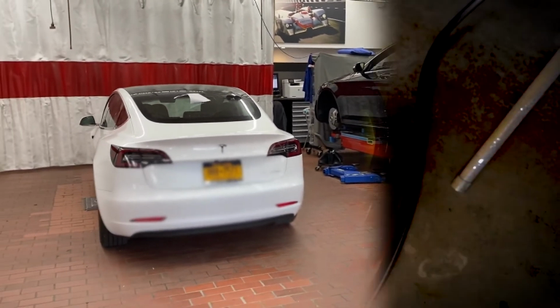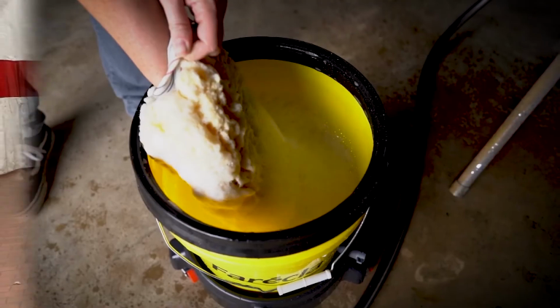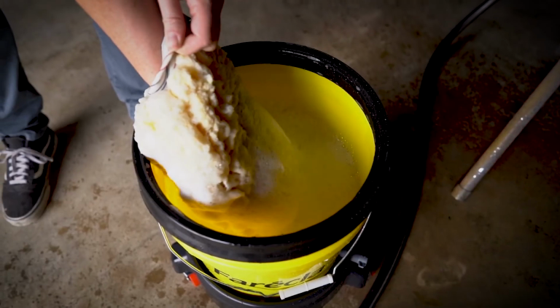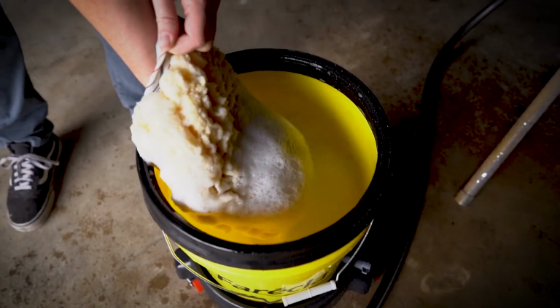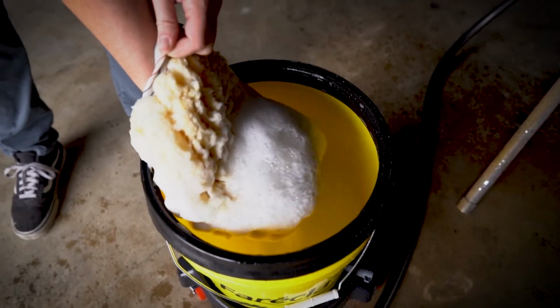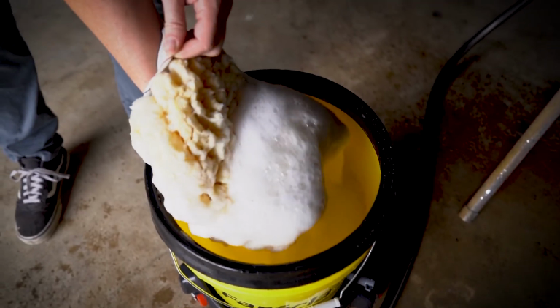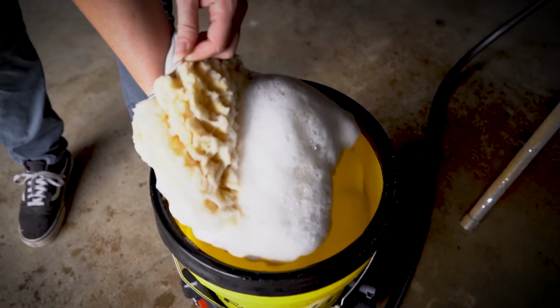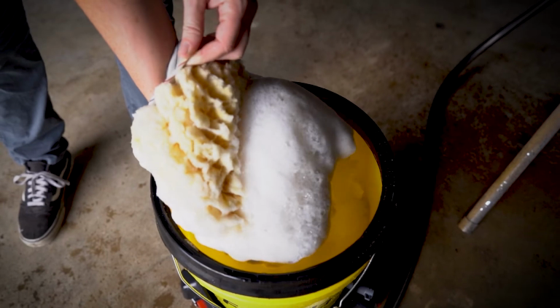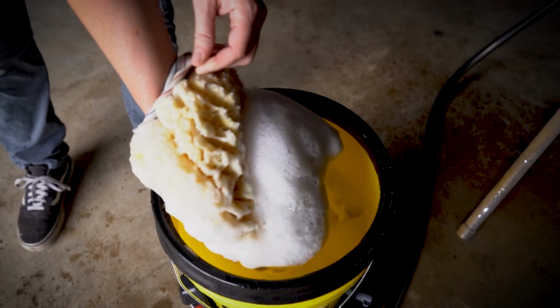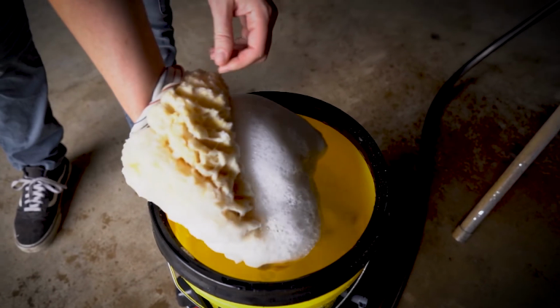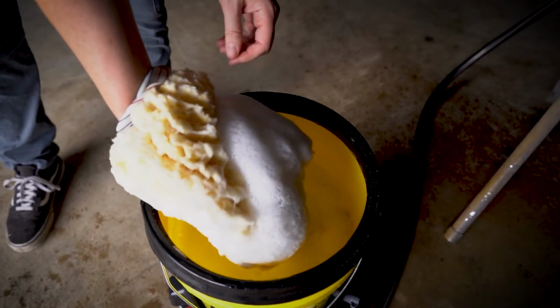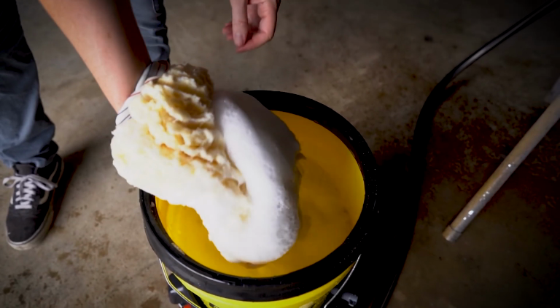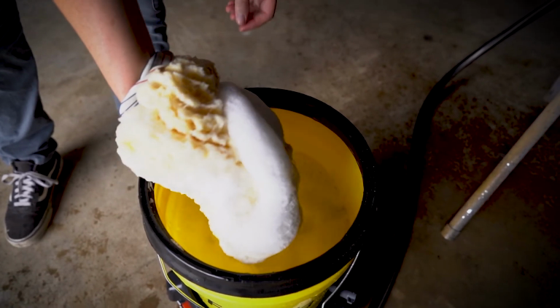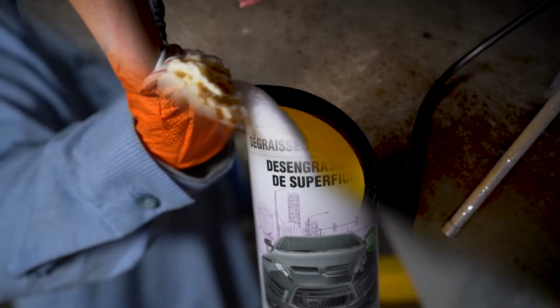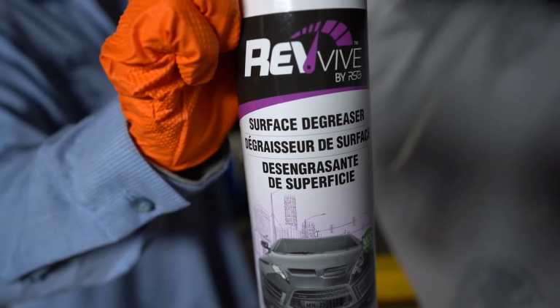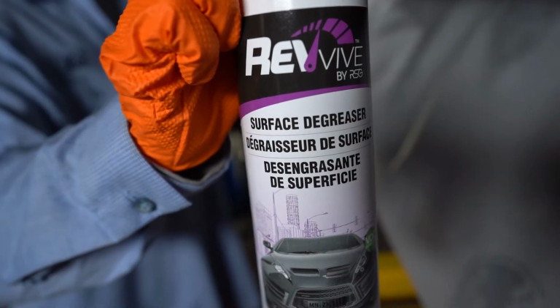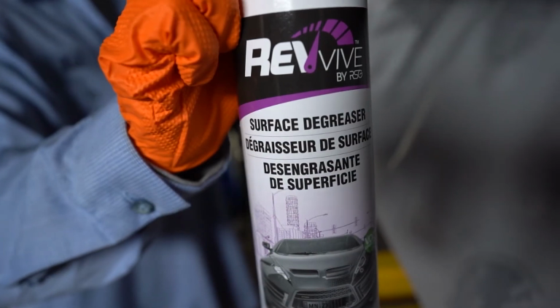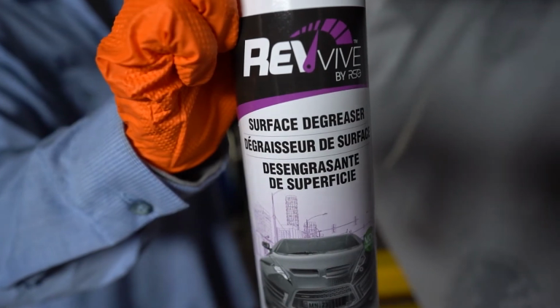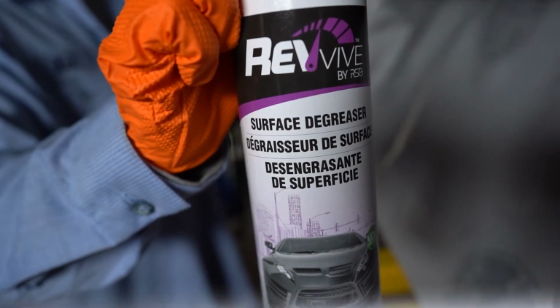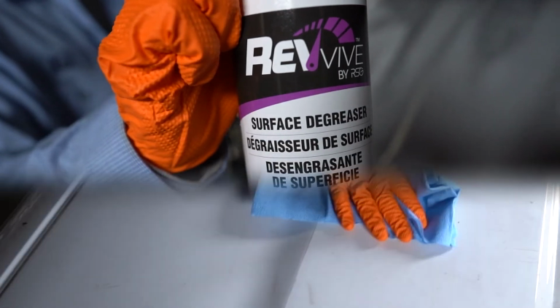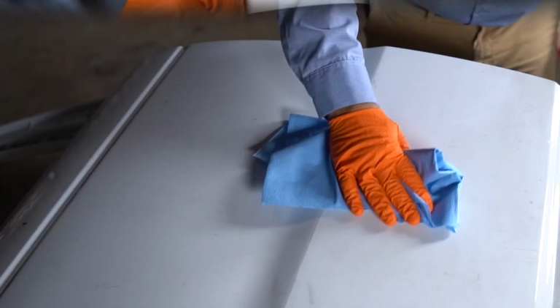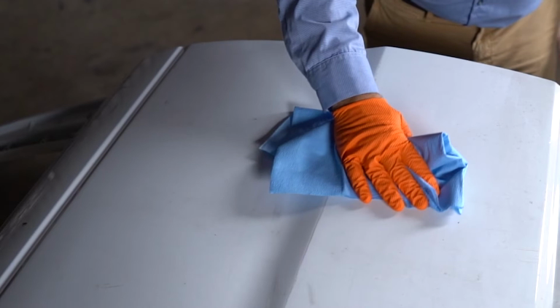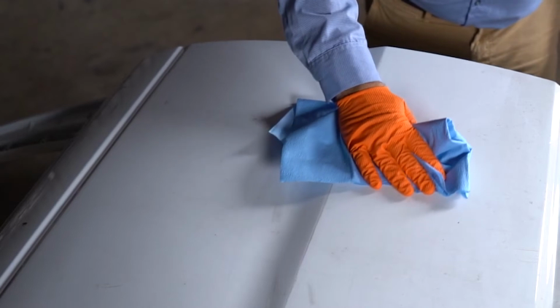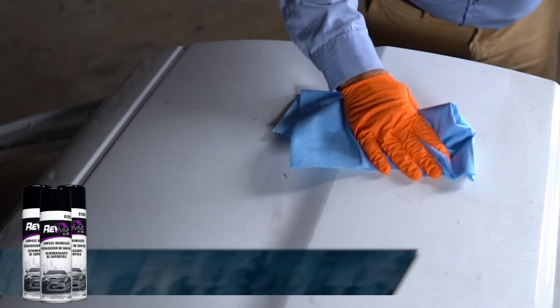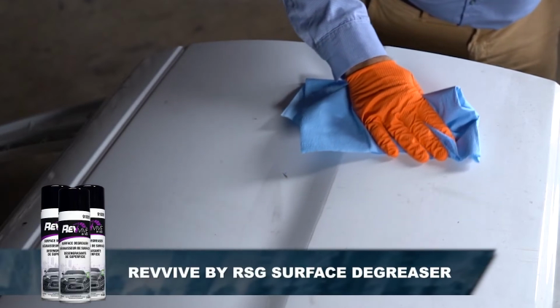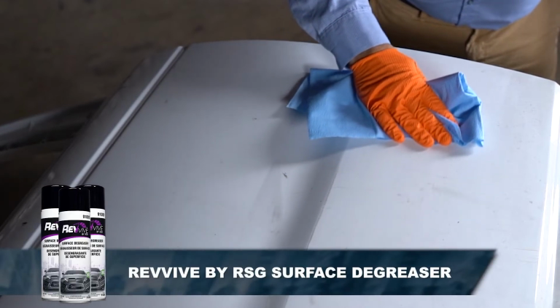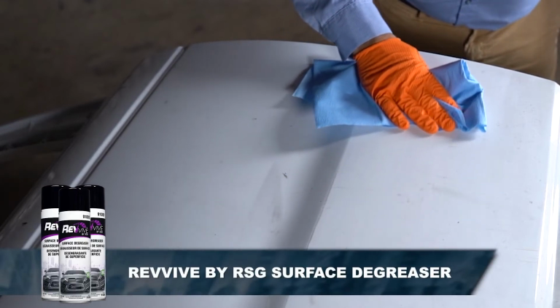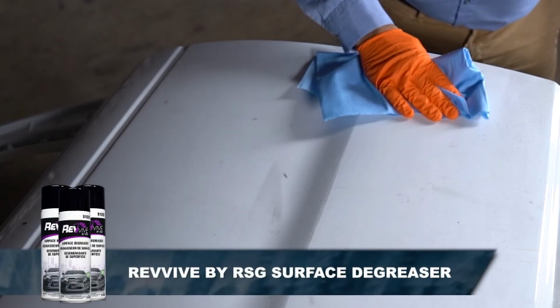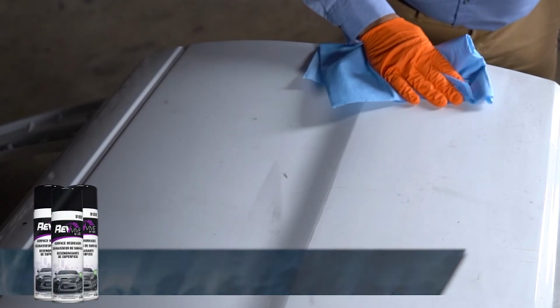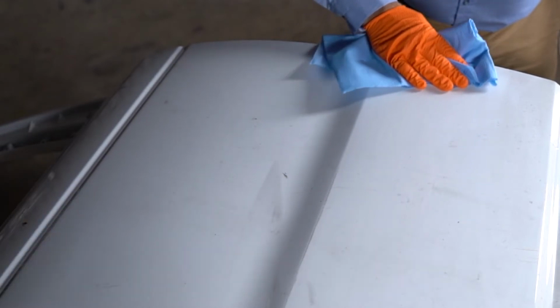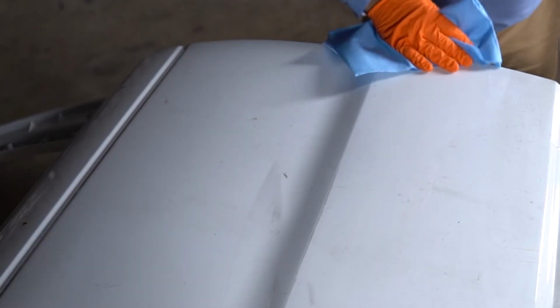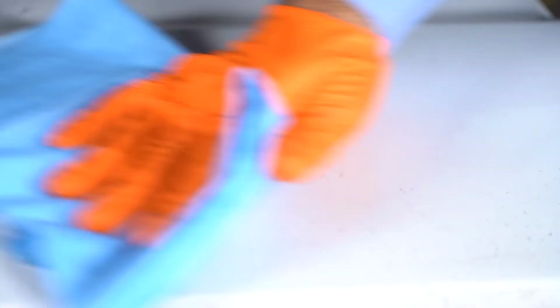Body panel preparation begins with cleaning the damaged area first with soap and water and then with the appropriate wax and grease remover. Once the panel is properly cleaned, wipe it dry with a clean cloth.